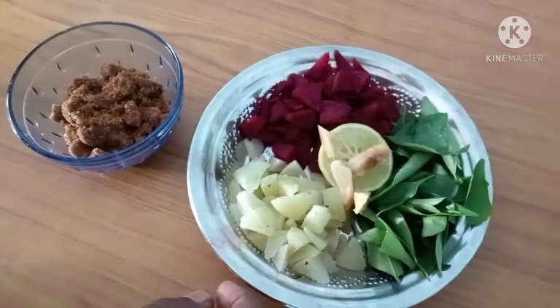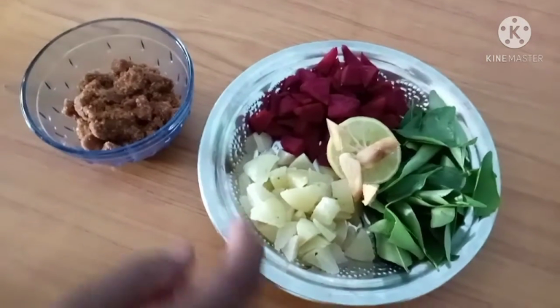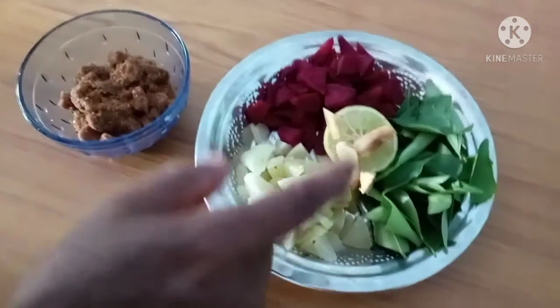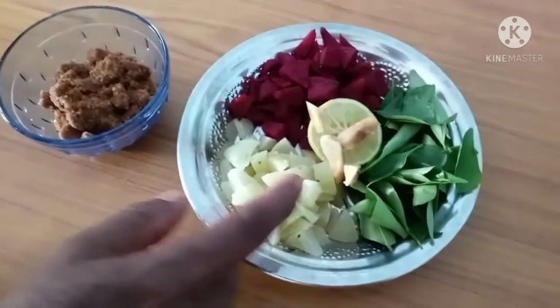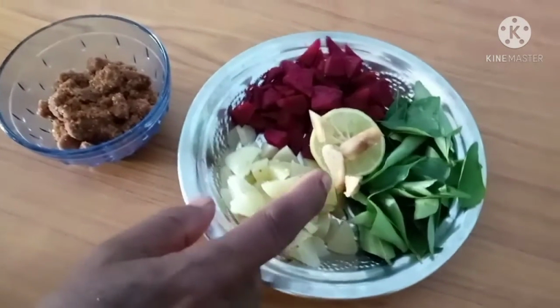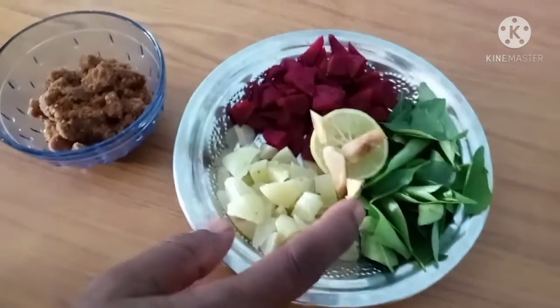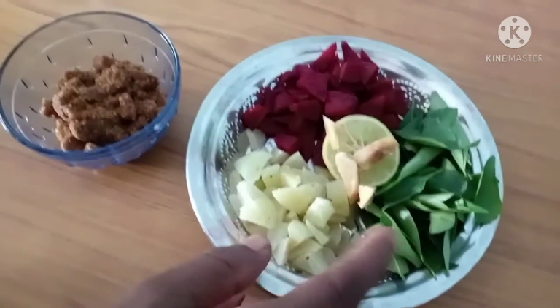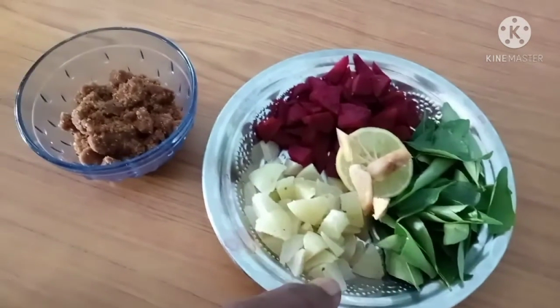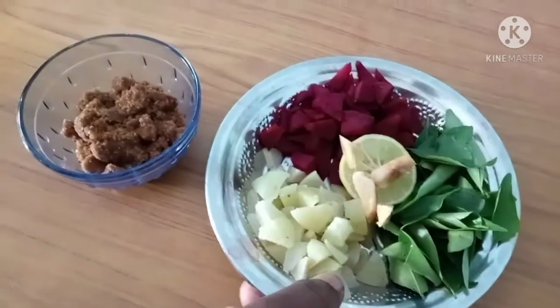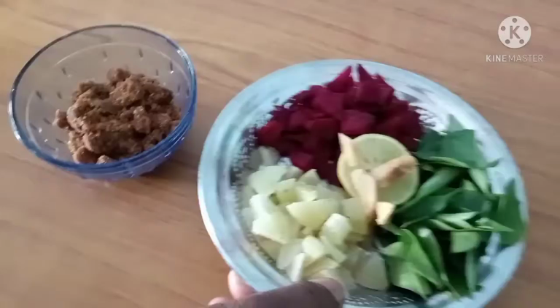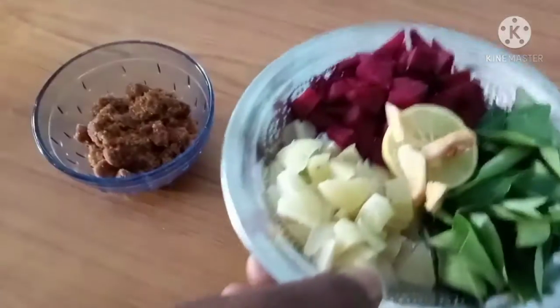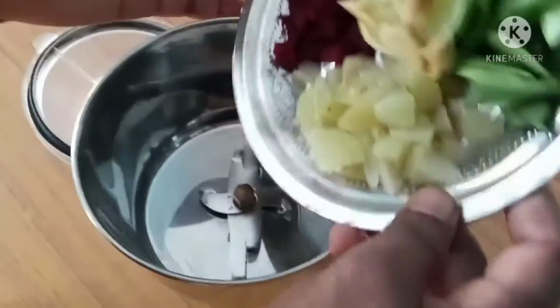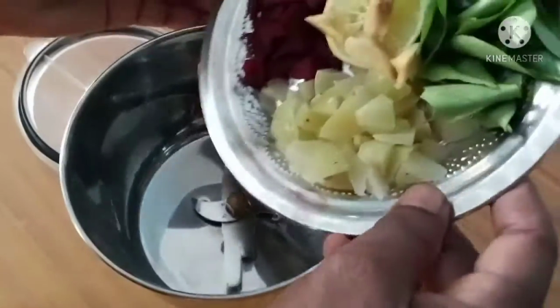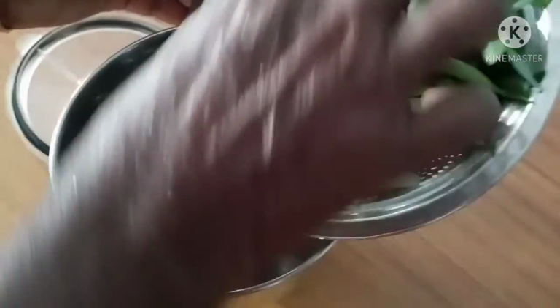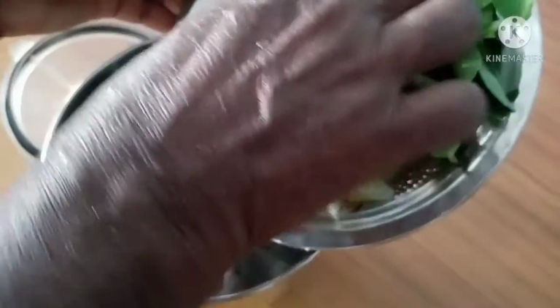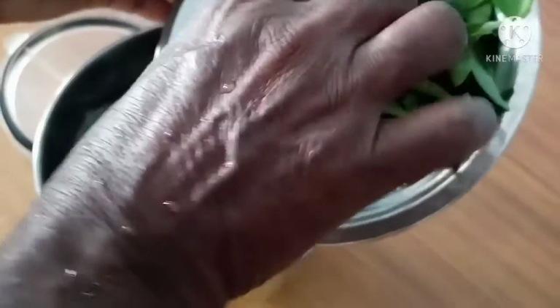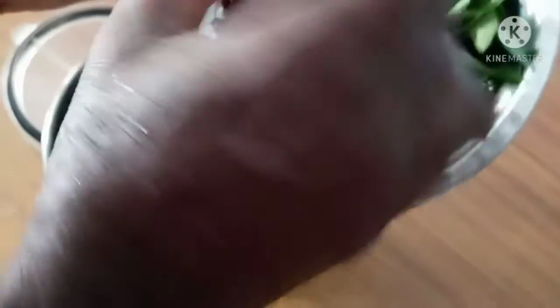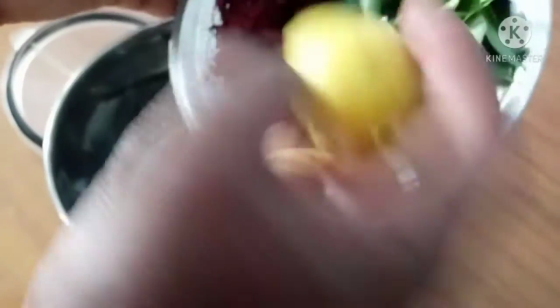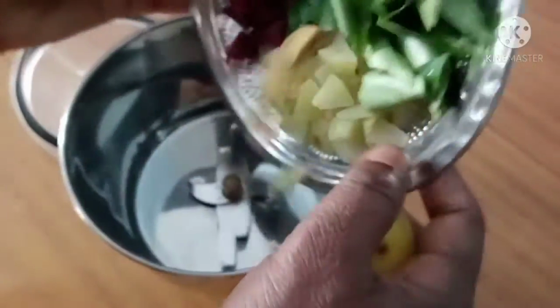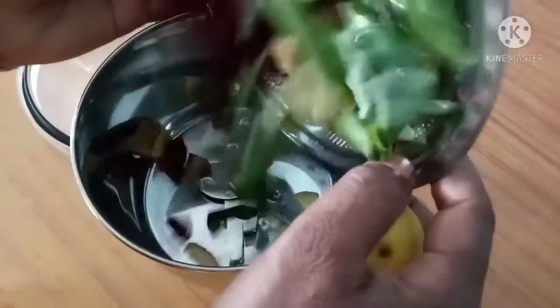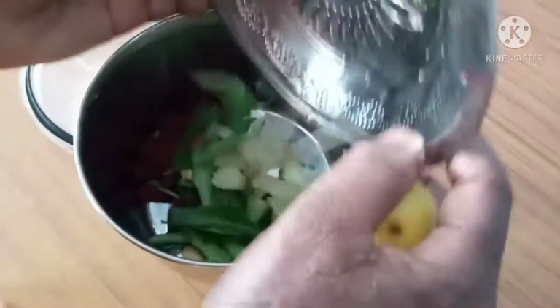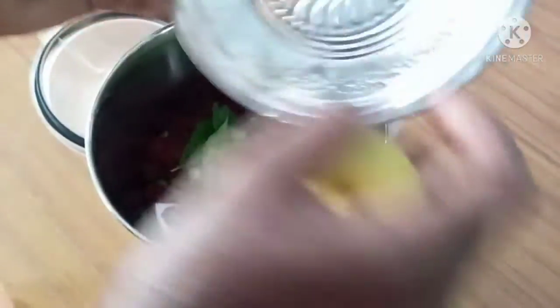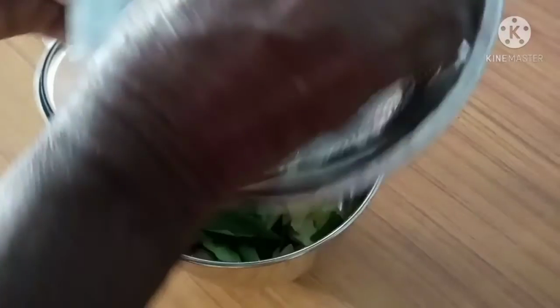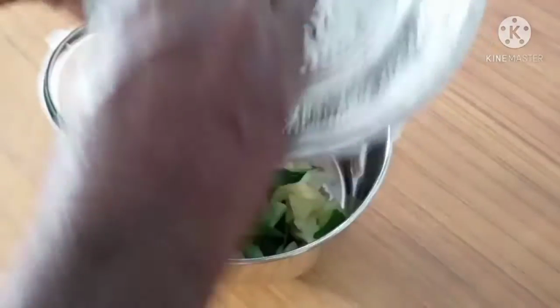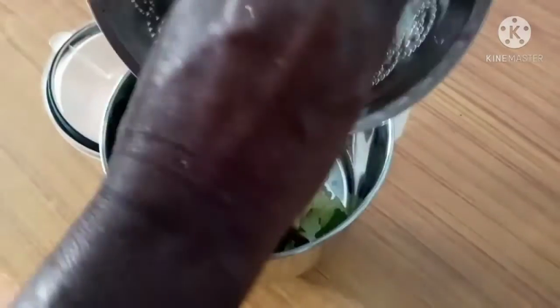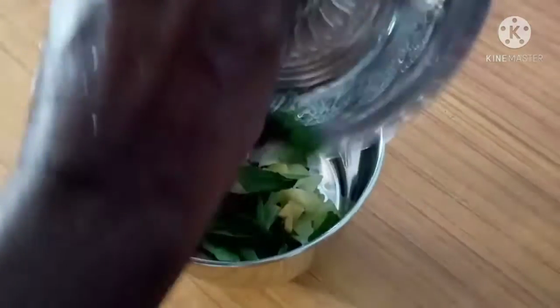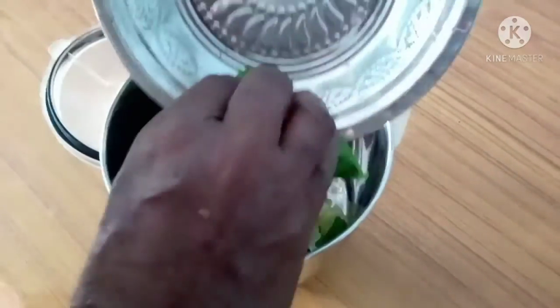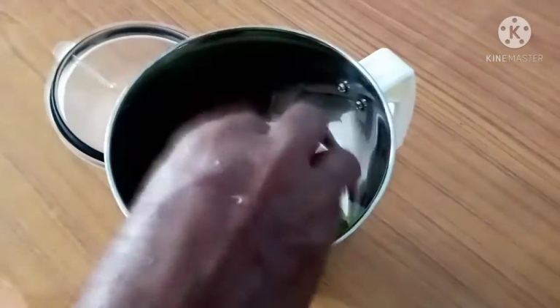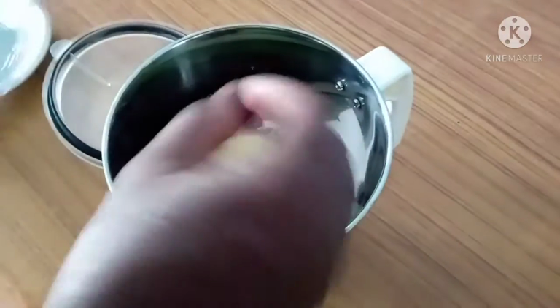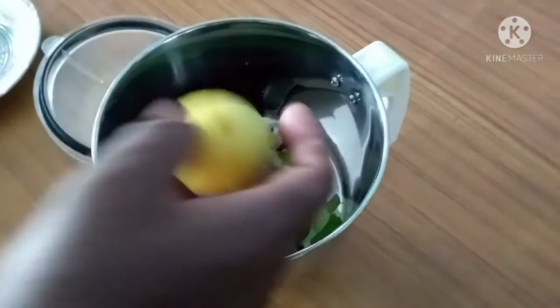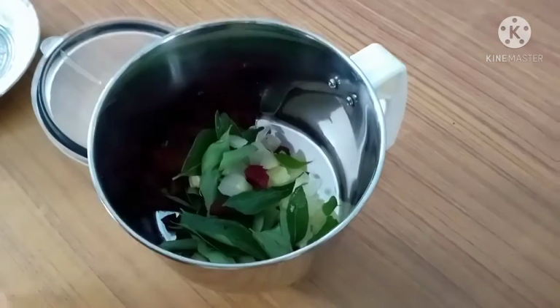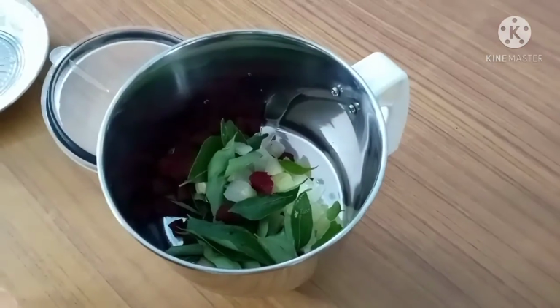Mix it in the mix. Let's mix it in a little bit.